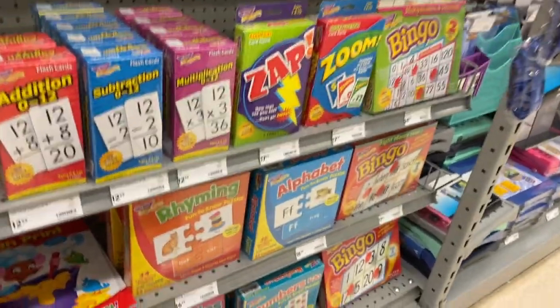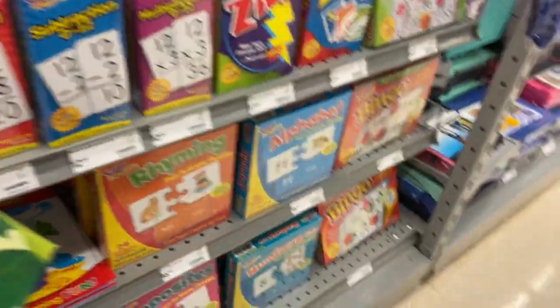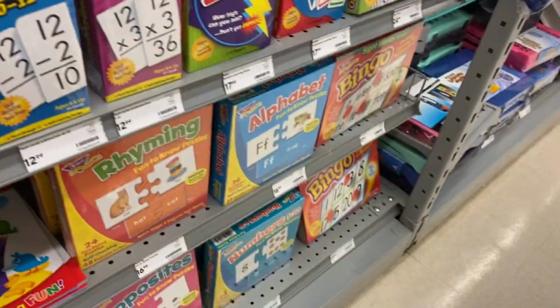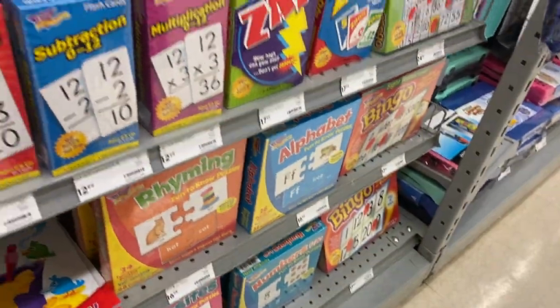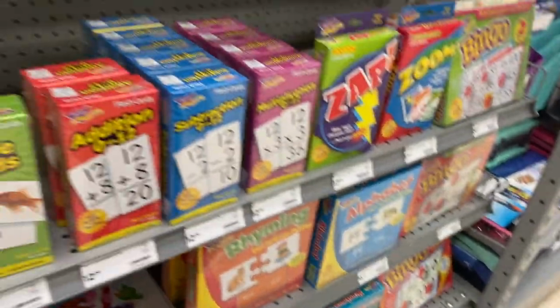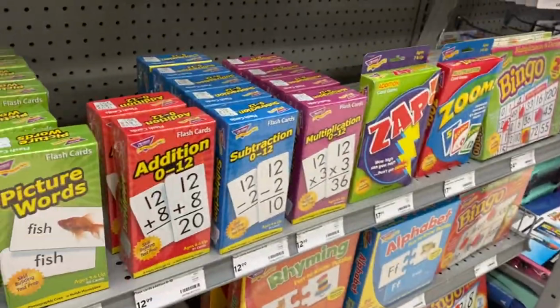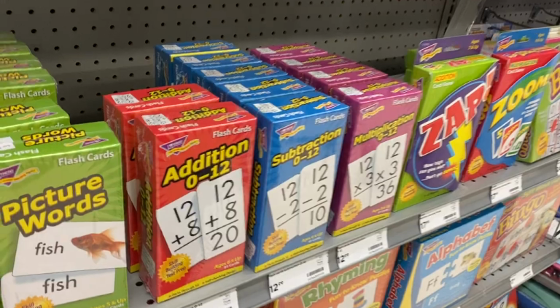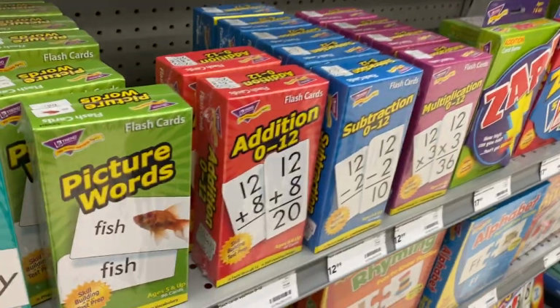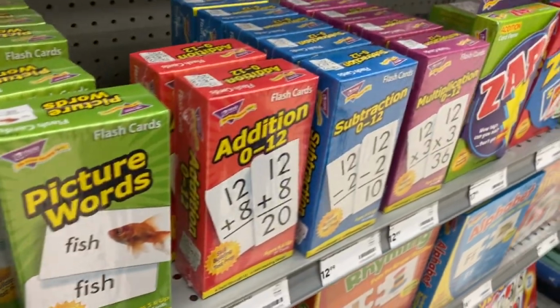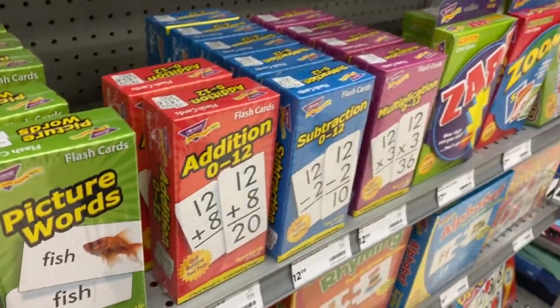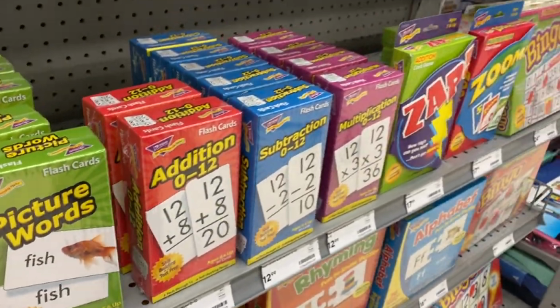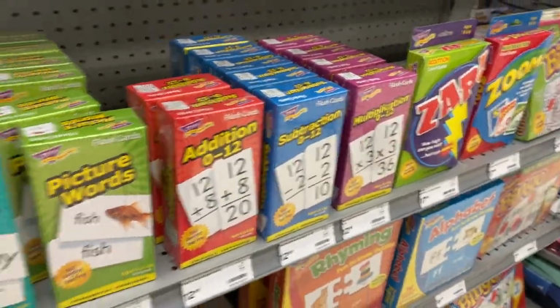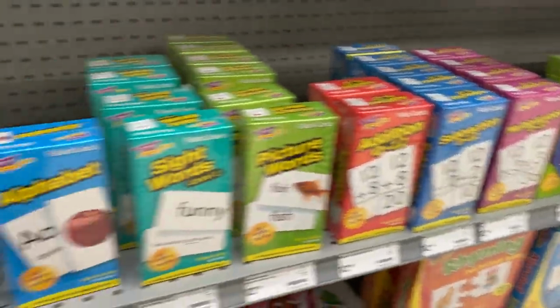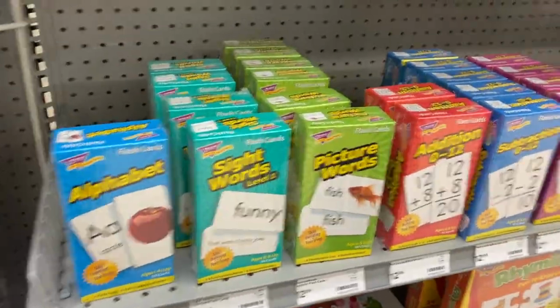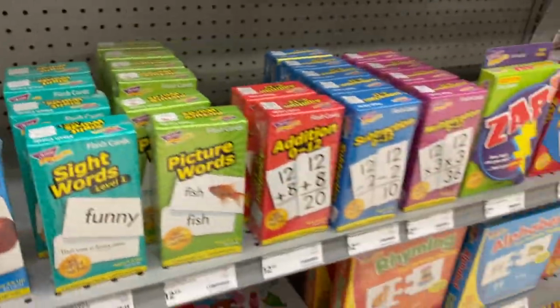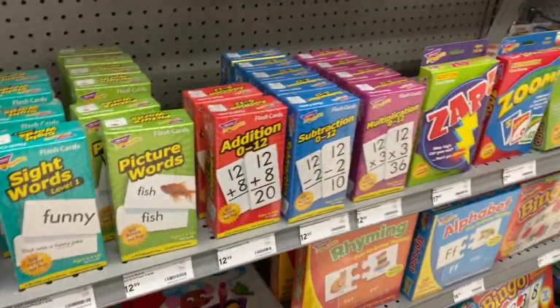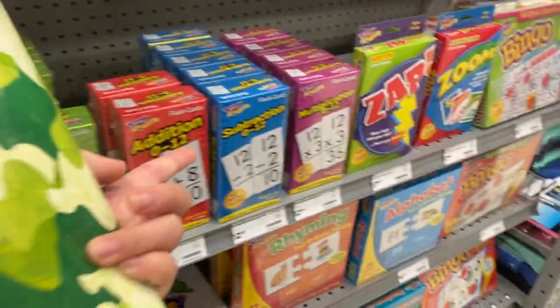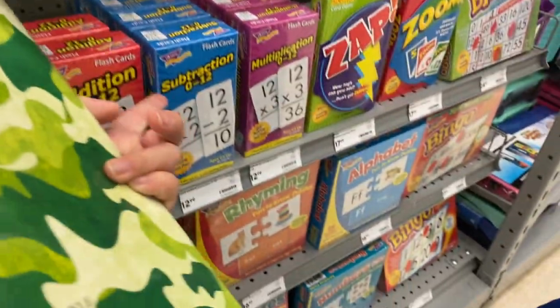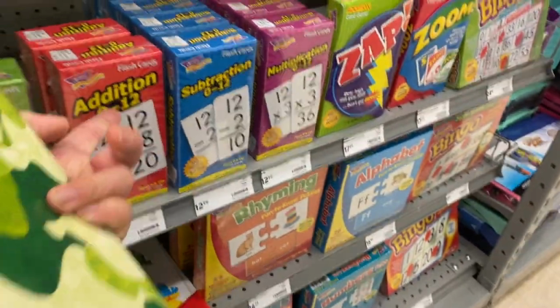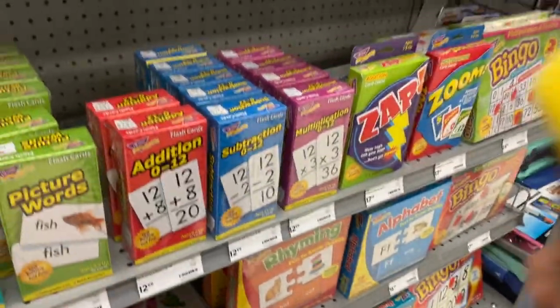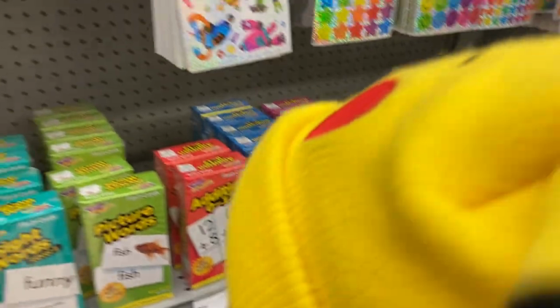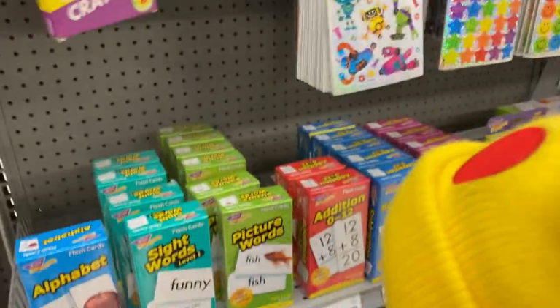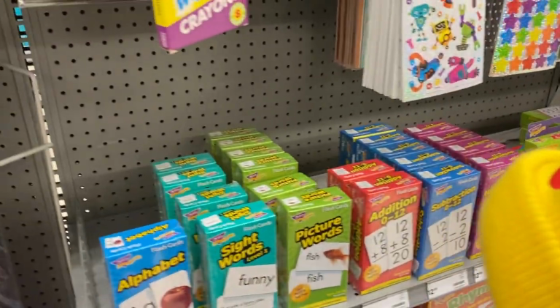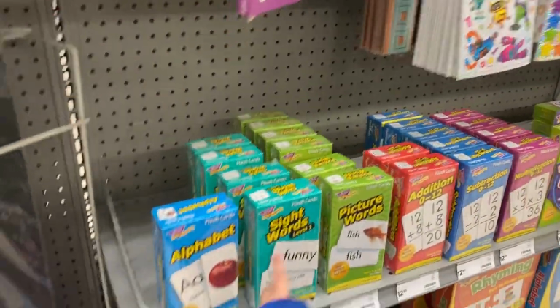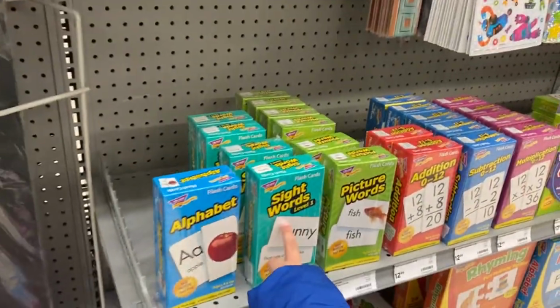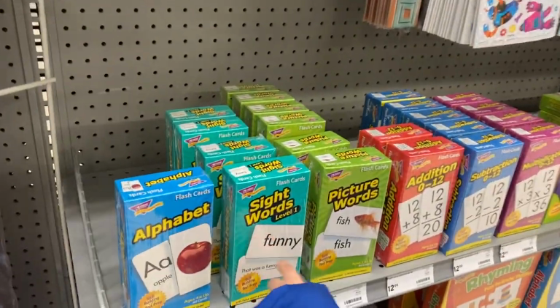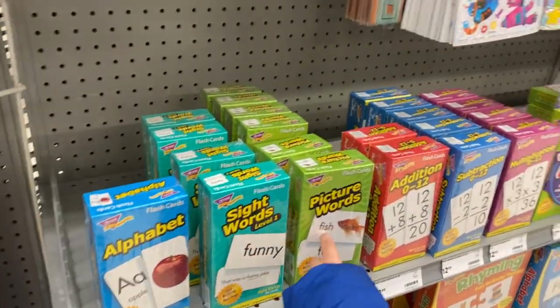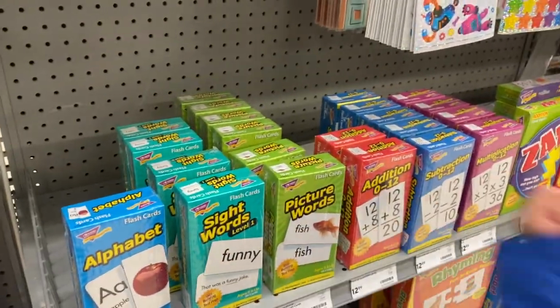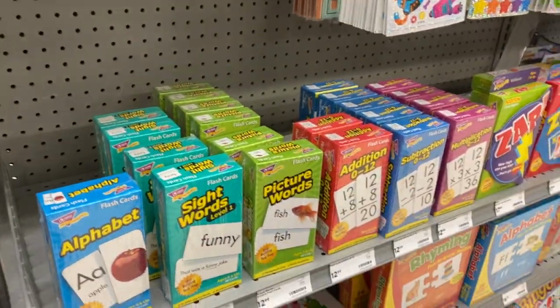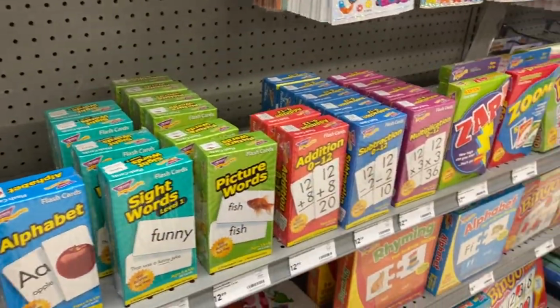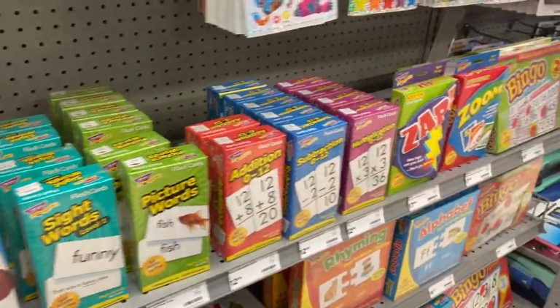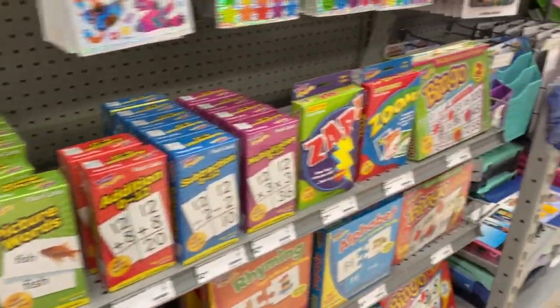How about this one? What is this? It's an alphabet. Alphabet. And what is this? Addition. Addition and sideward picture floors. Picture floors.